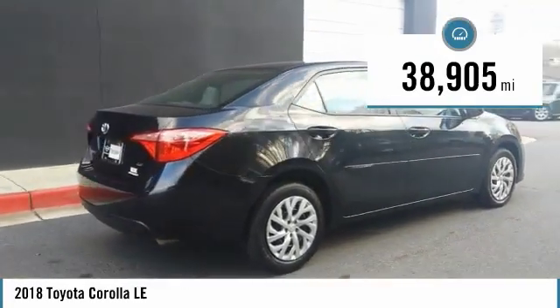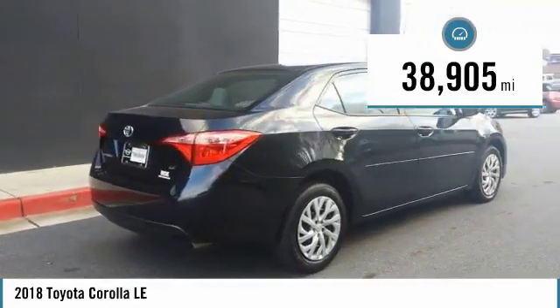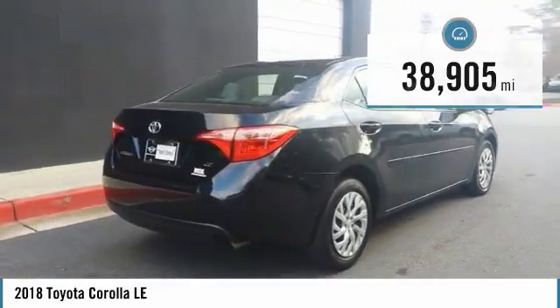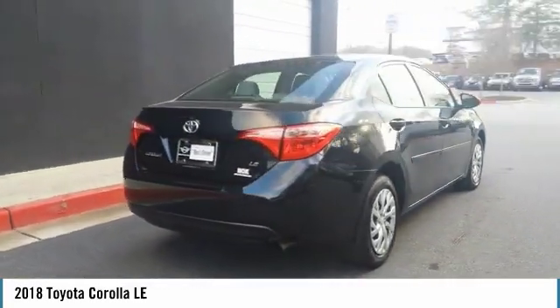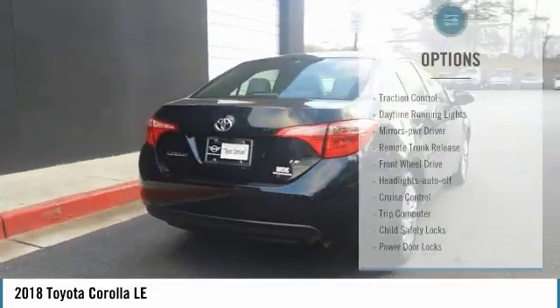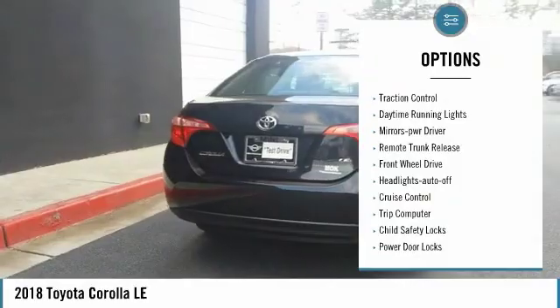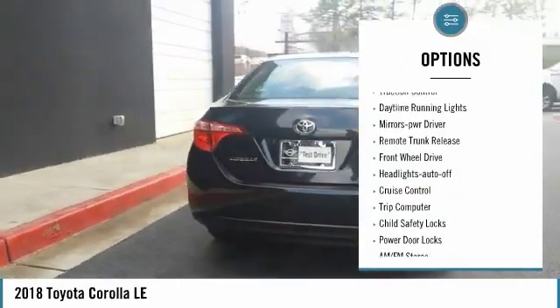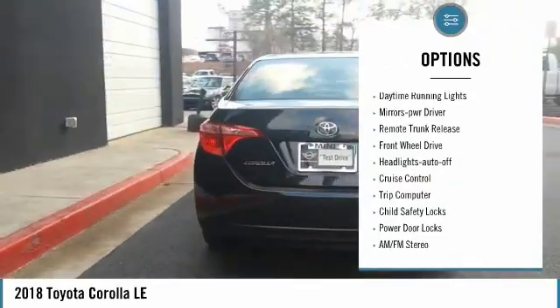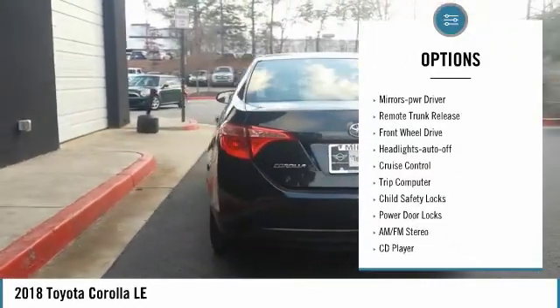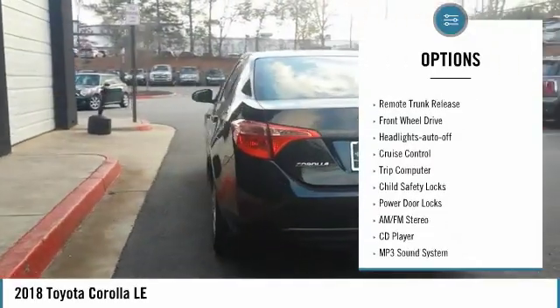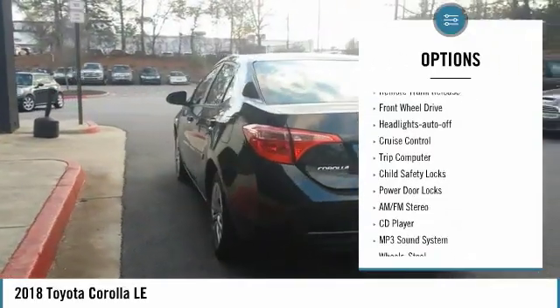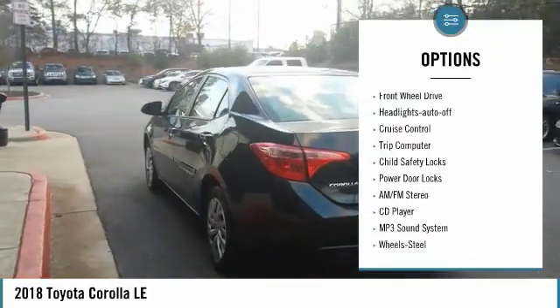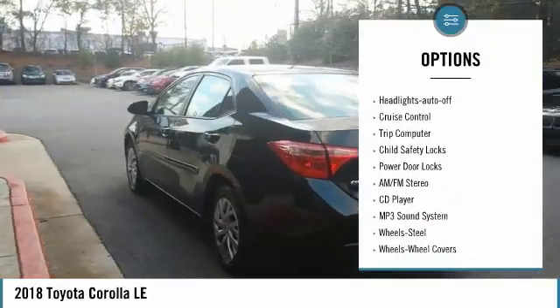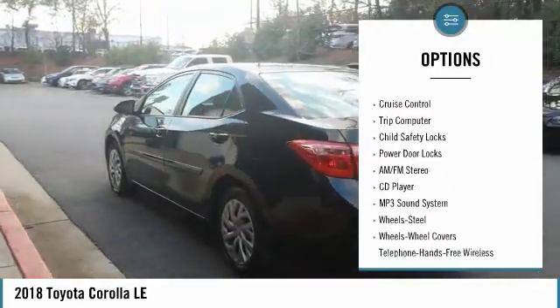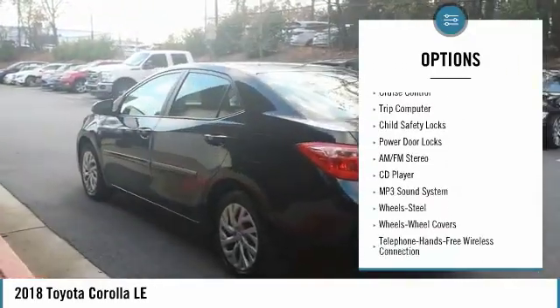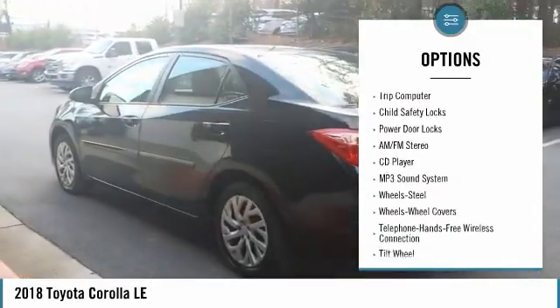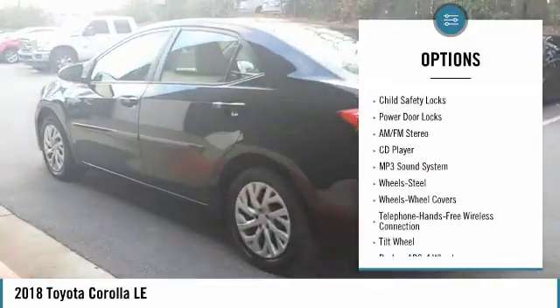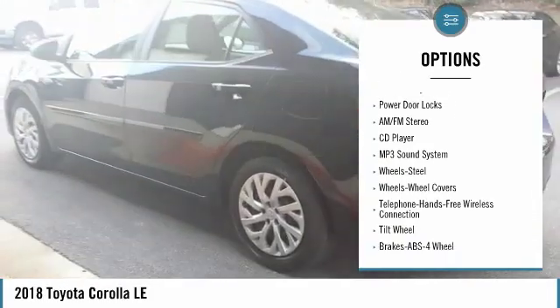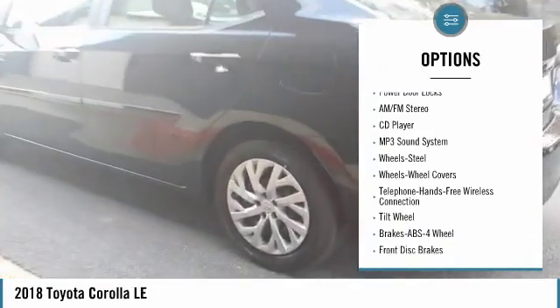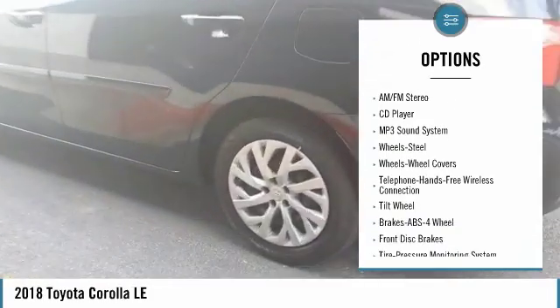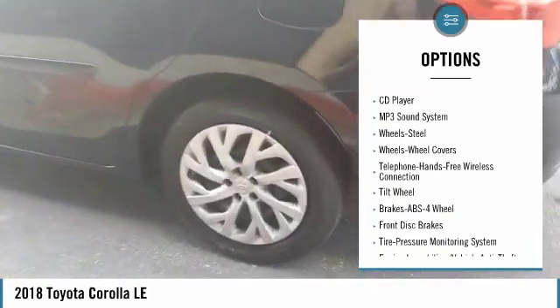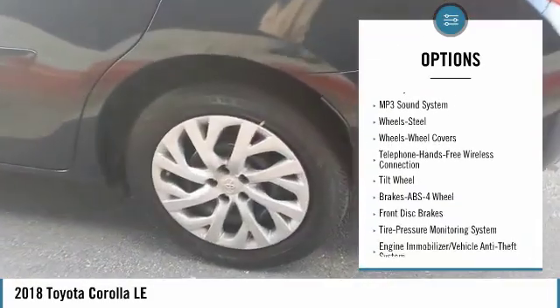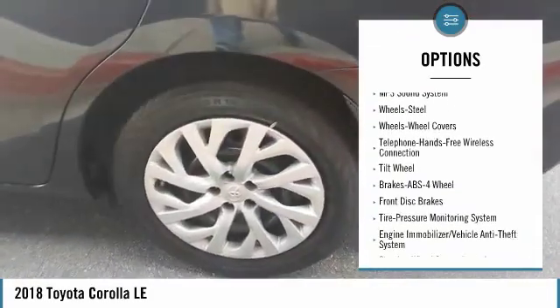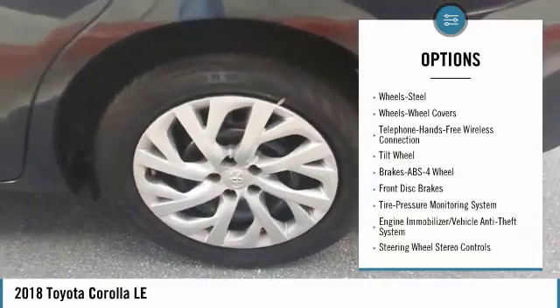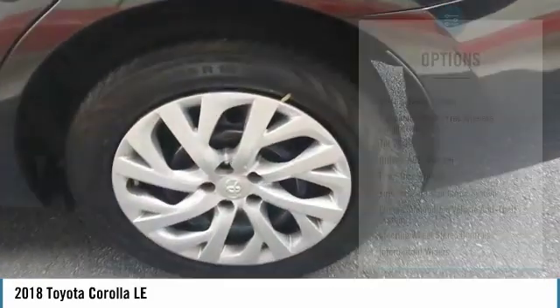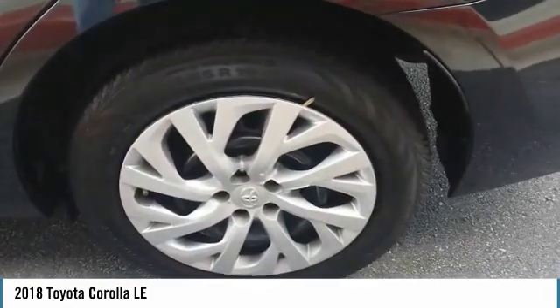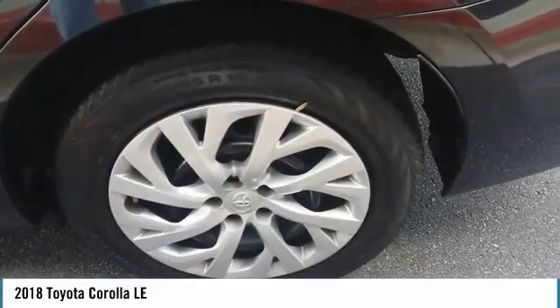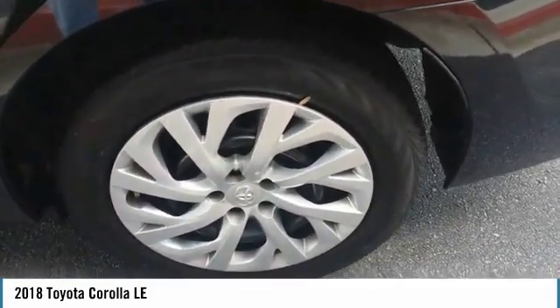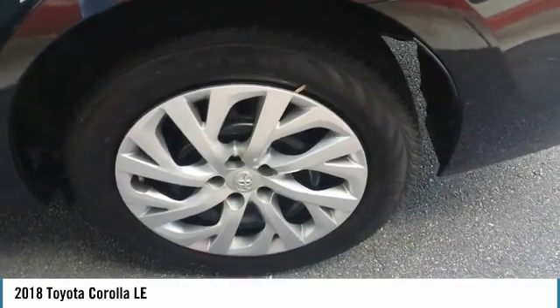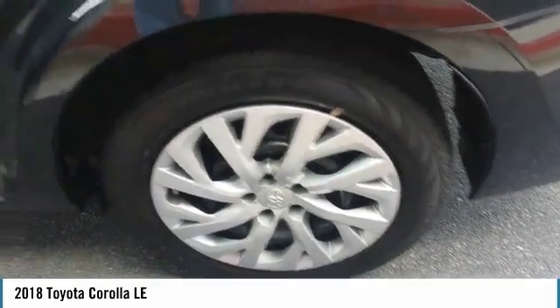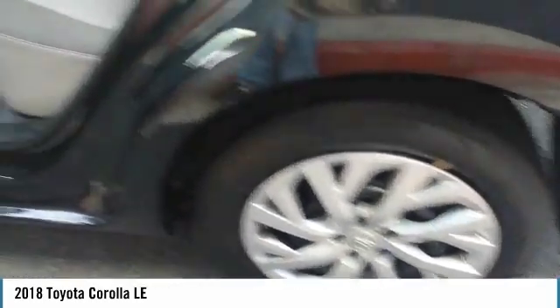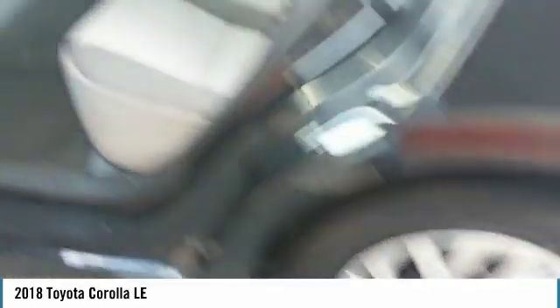Here are some of this vehicle's great options: traction control, daytime running lights, mirror memory, remote trunk release, FWD, headlights auto off, cruise control, trip computer, child safety locks, and power door locks.